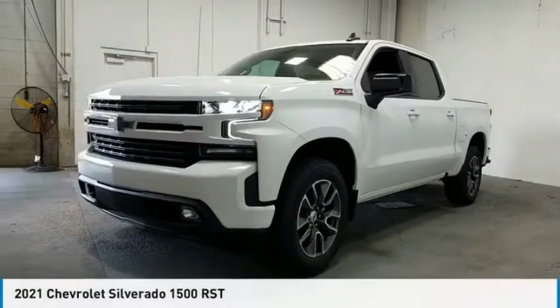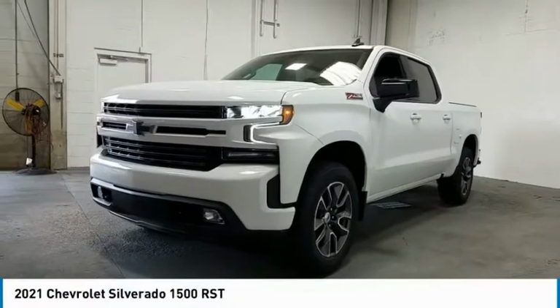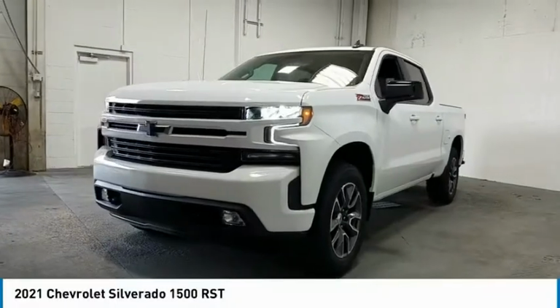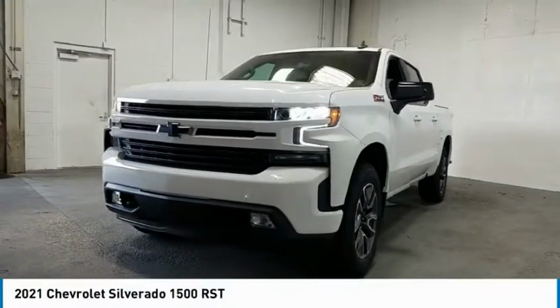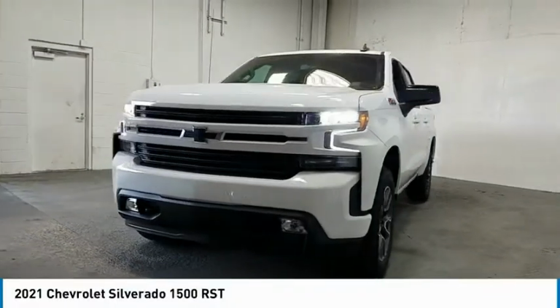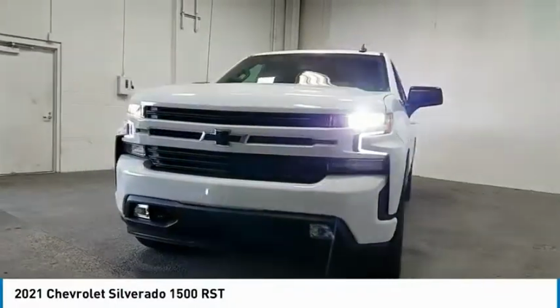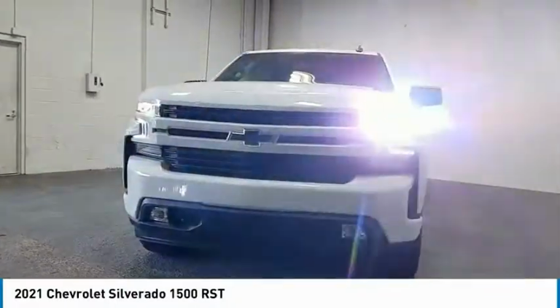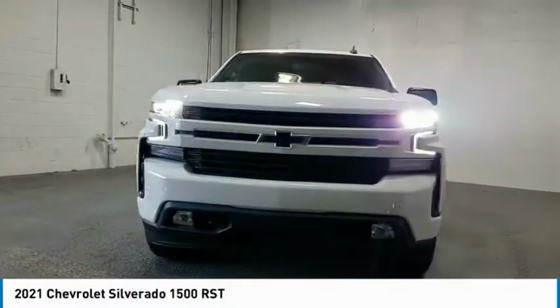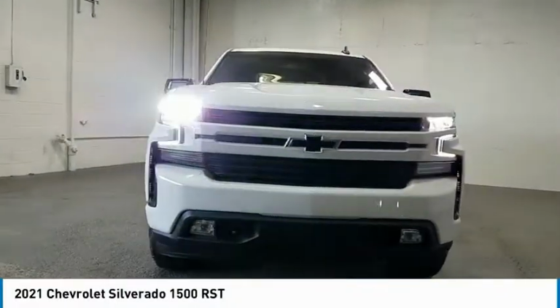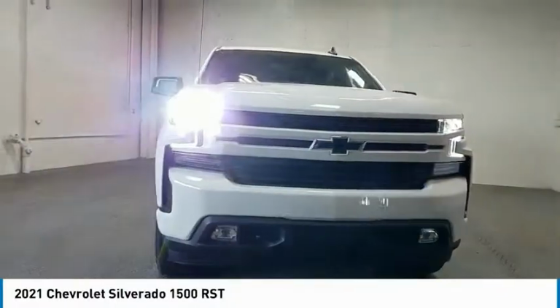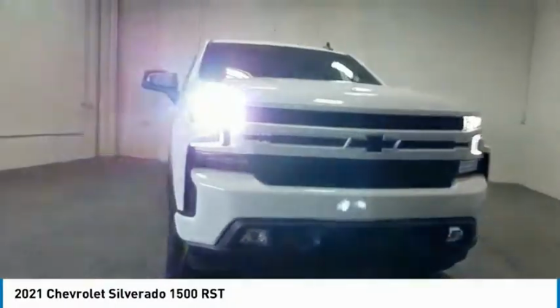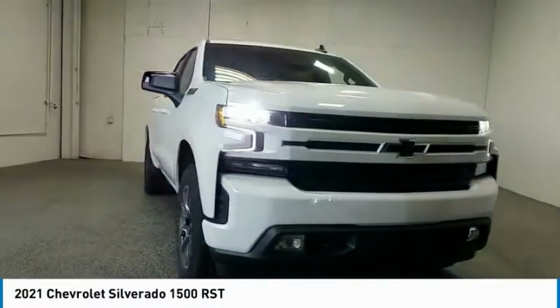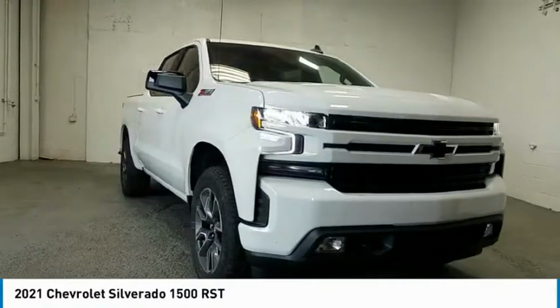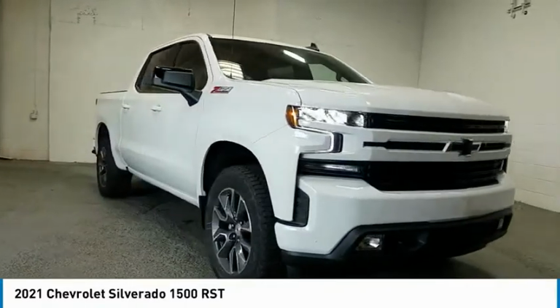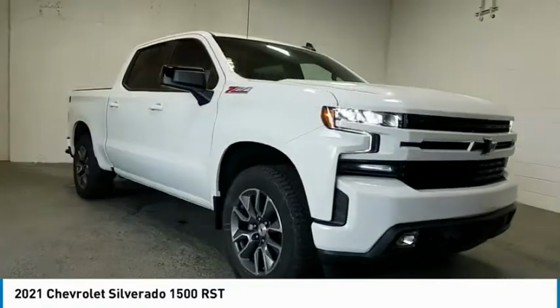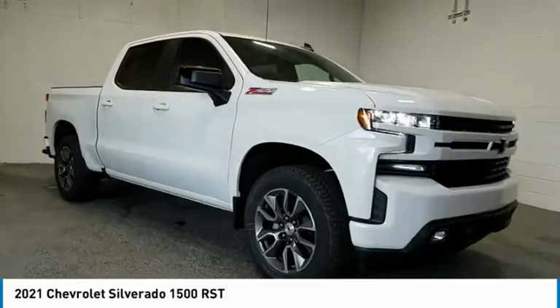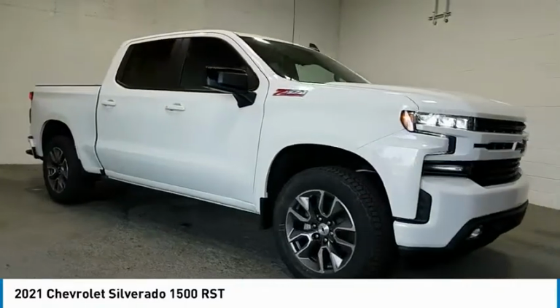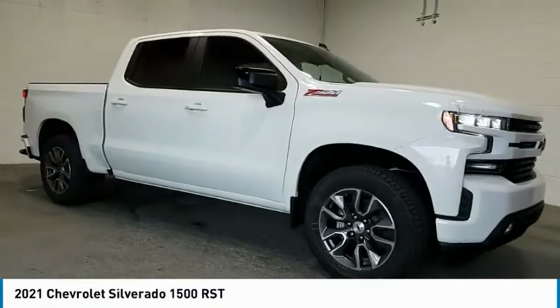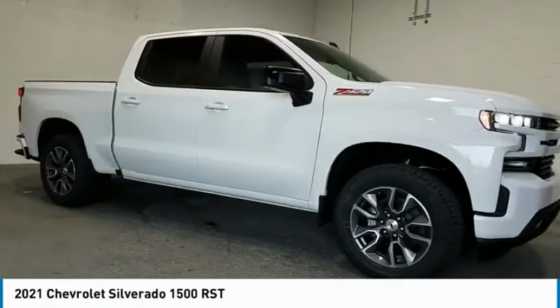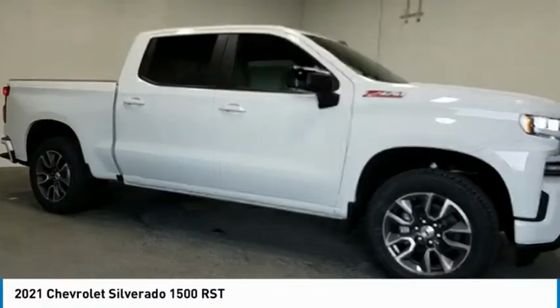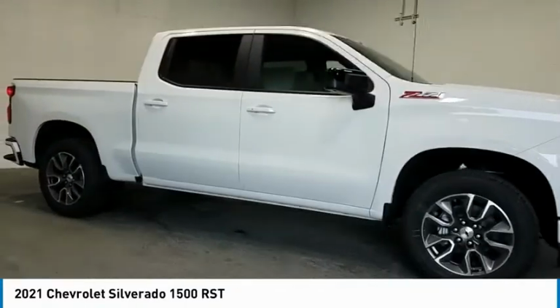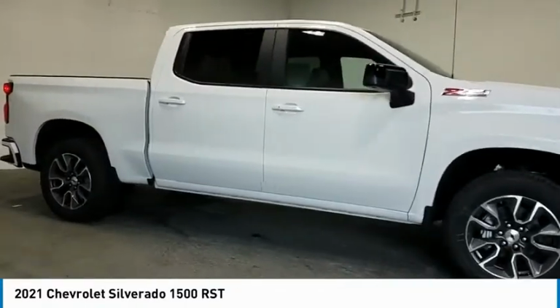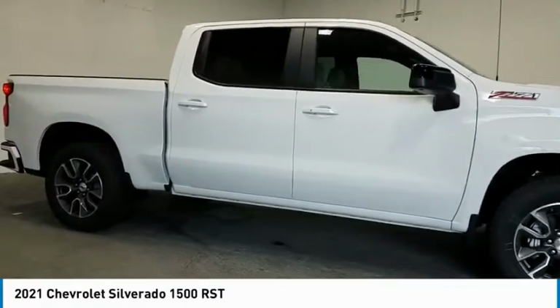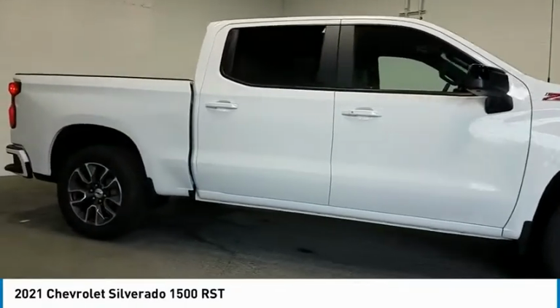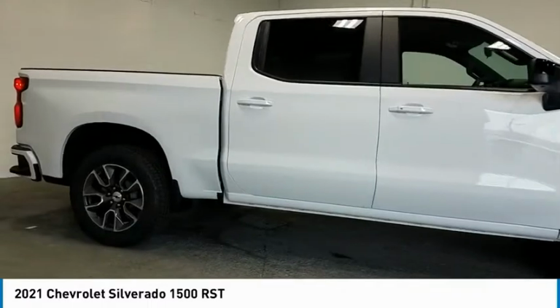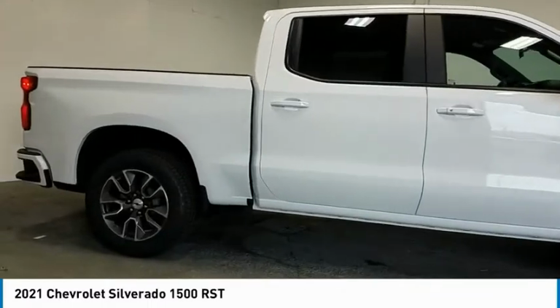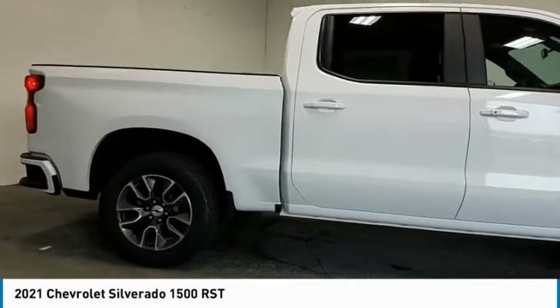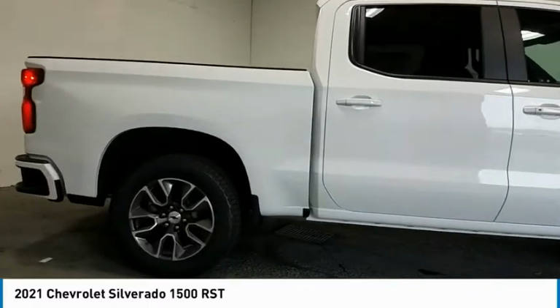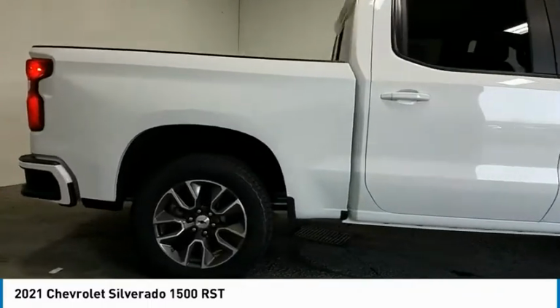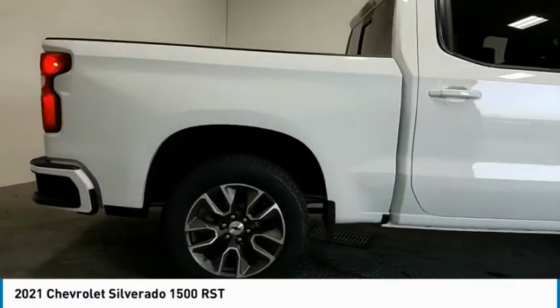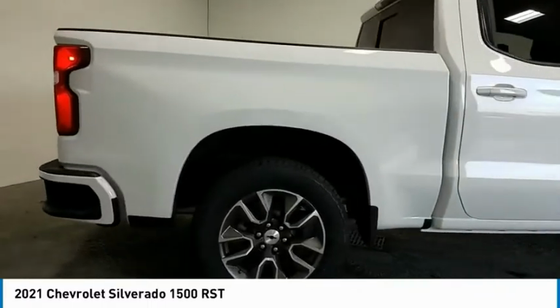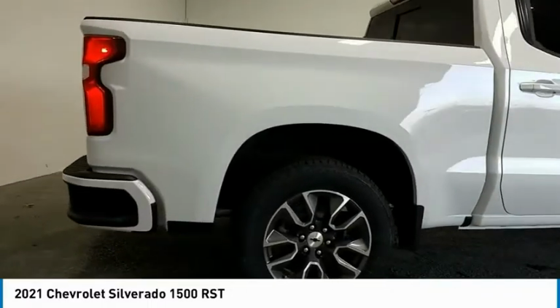Stop by and take a look at the 2021 Silverado 1500. The Chevy Silverado 1500 has the lowest cost of ownership of any full-size pickup. Here are some of this vehicle's great options.